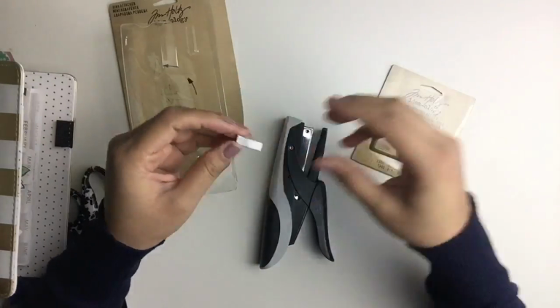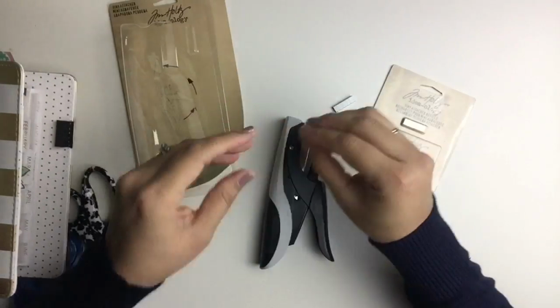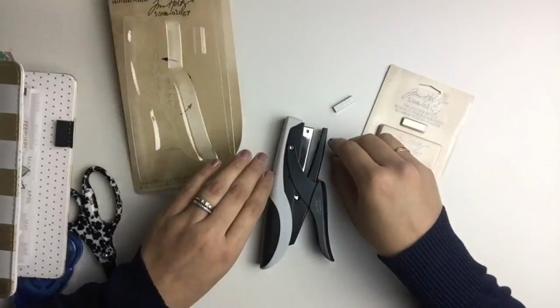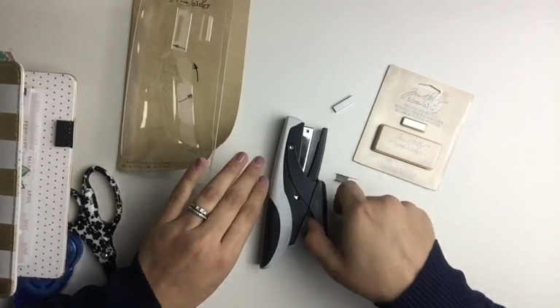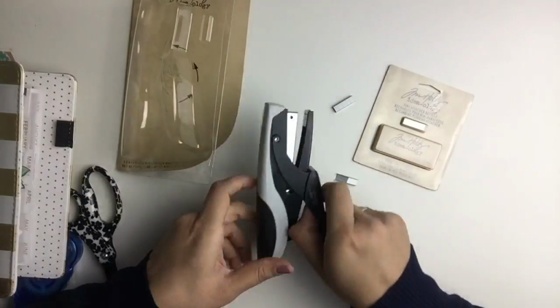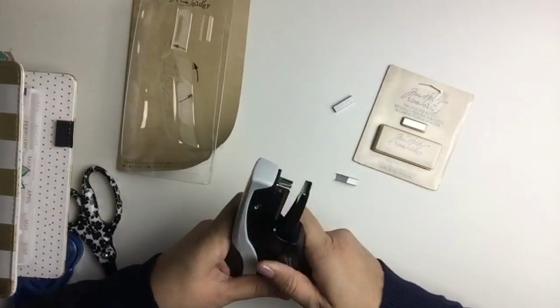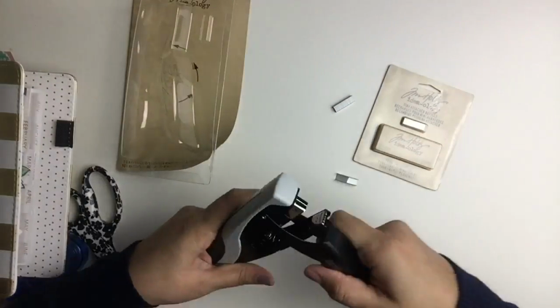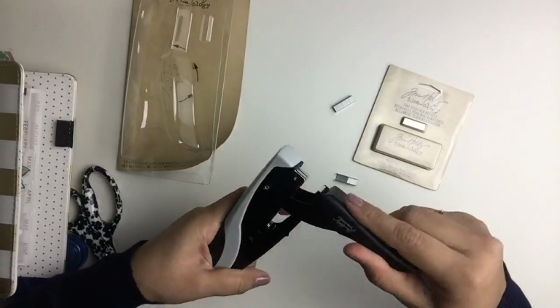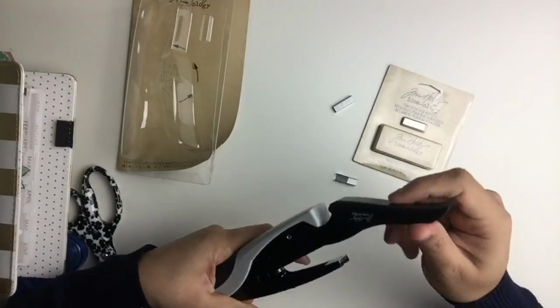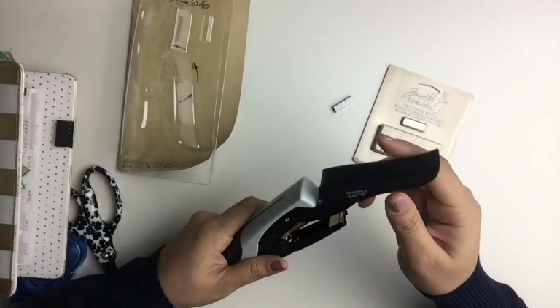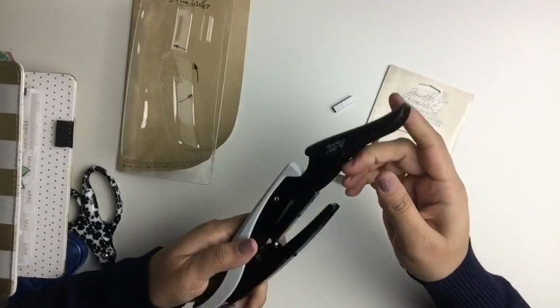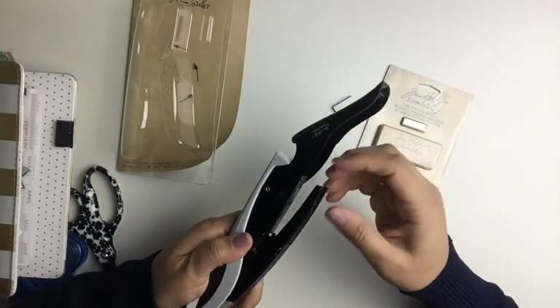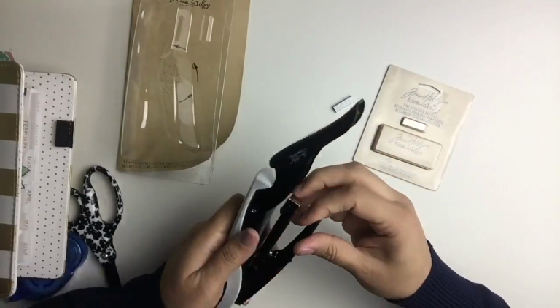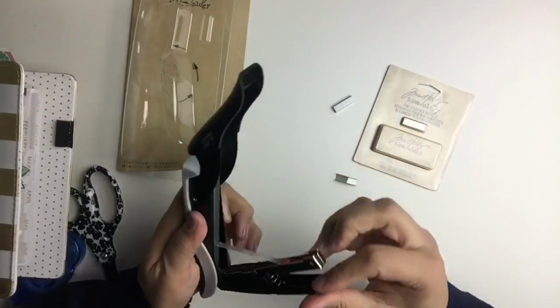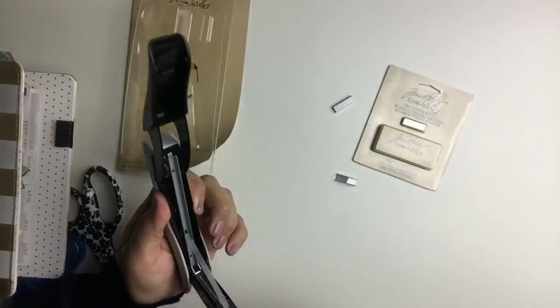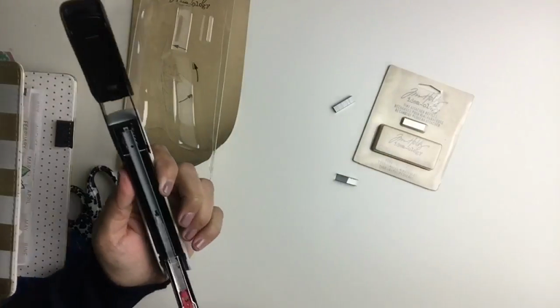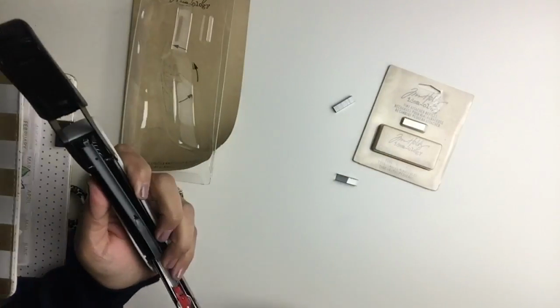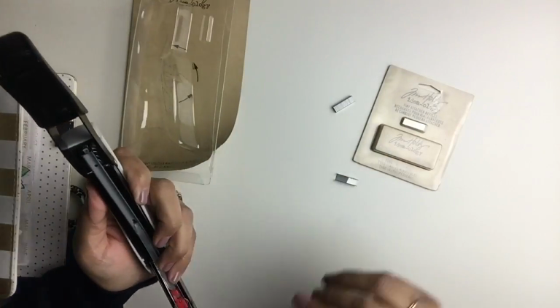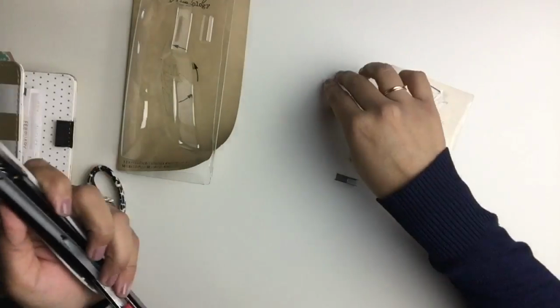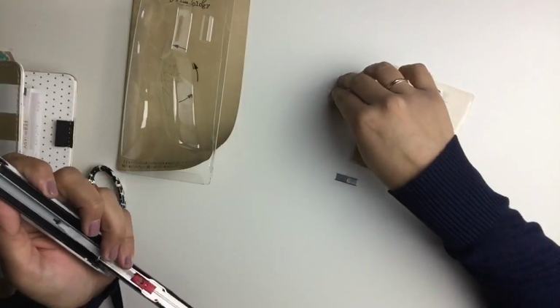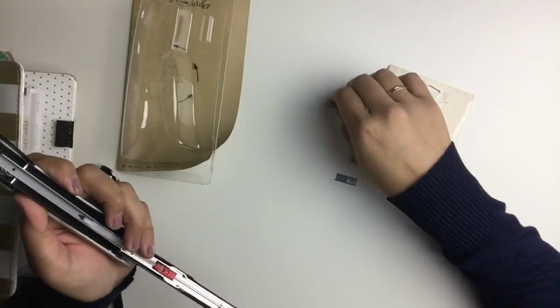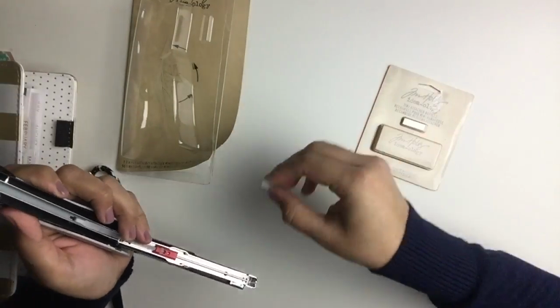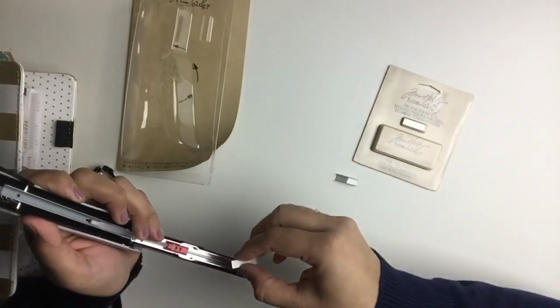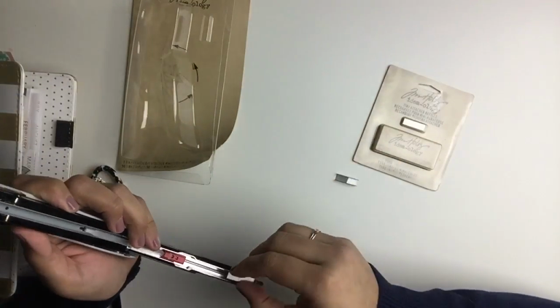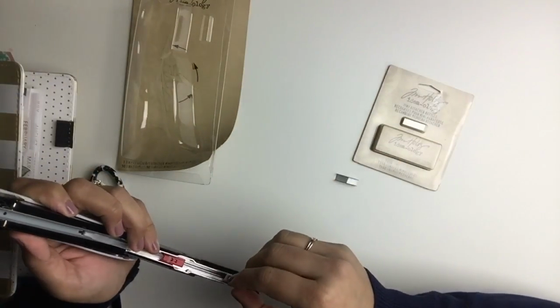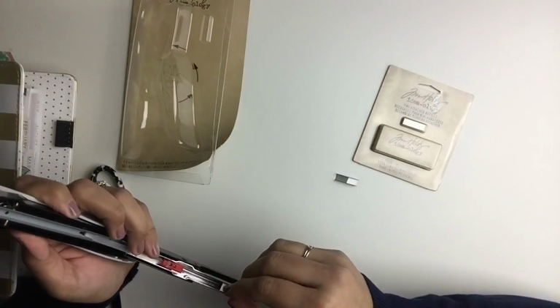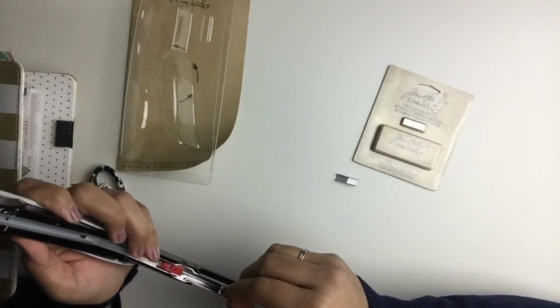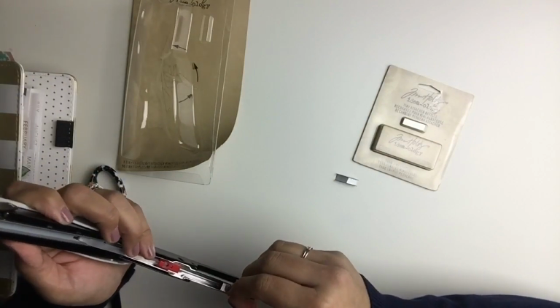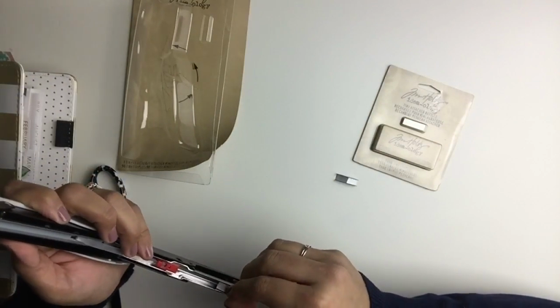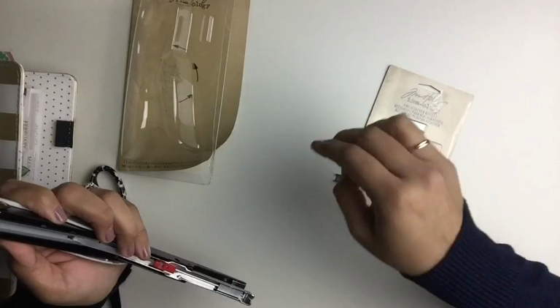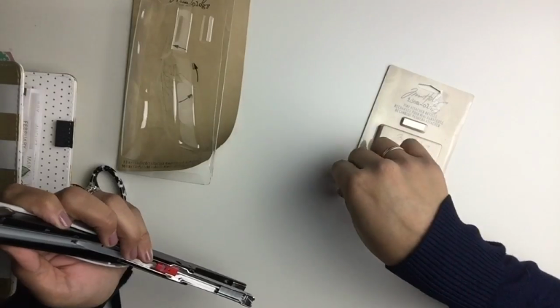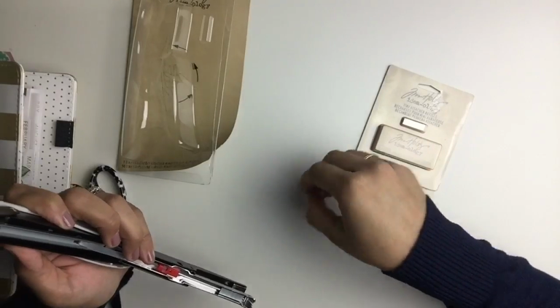Don't get confused: if you go to the store and you see a small stapler, just because it's small it doesn't mean that the staples are small too.